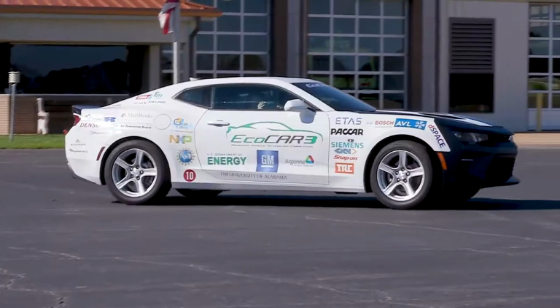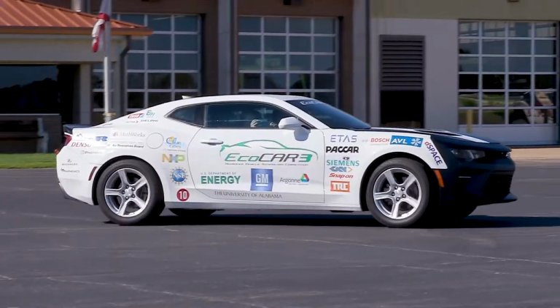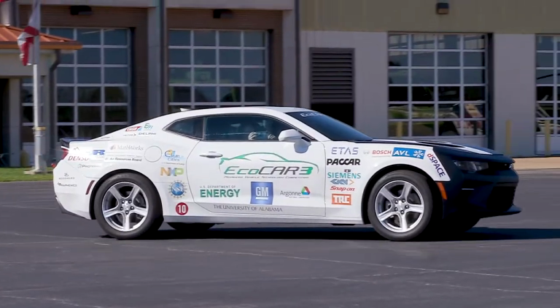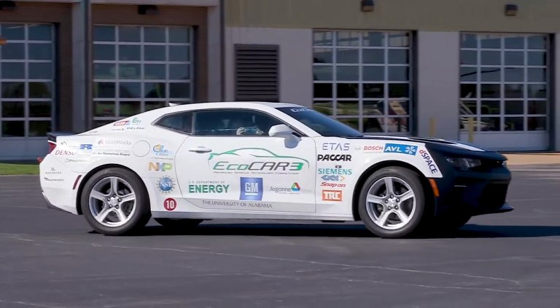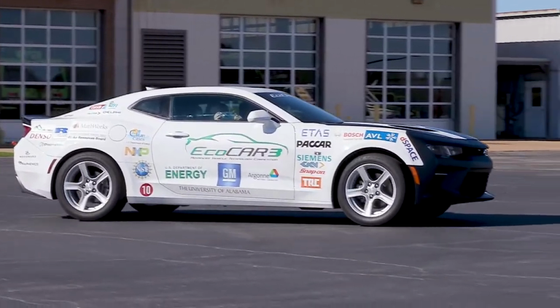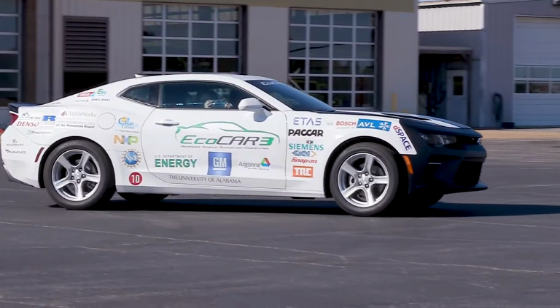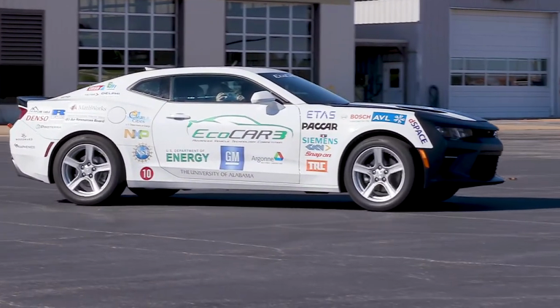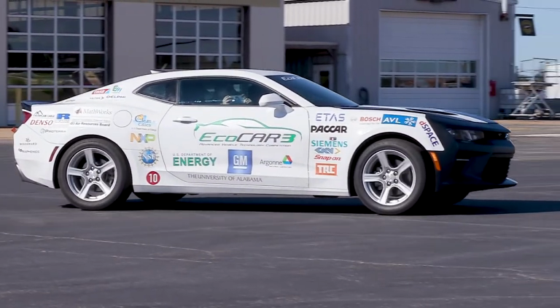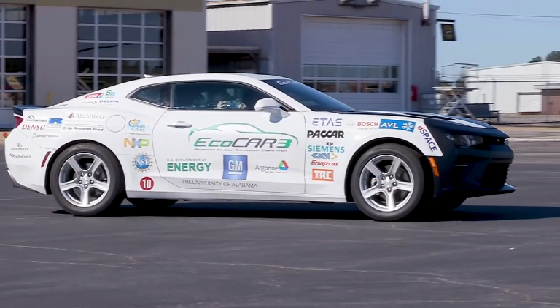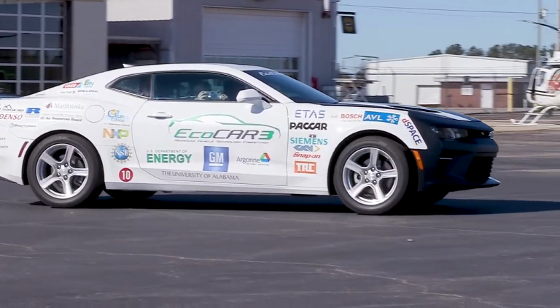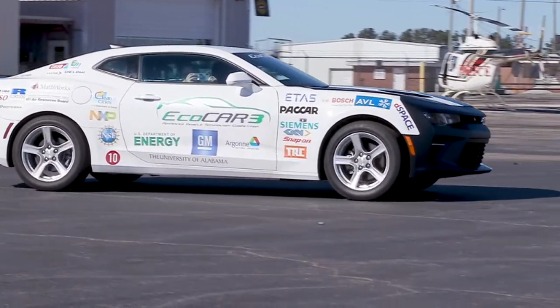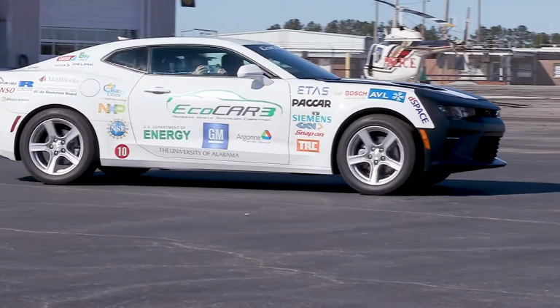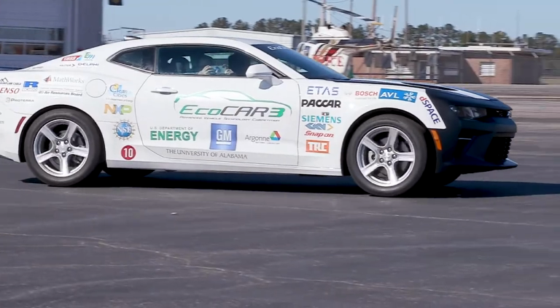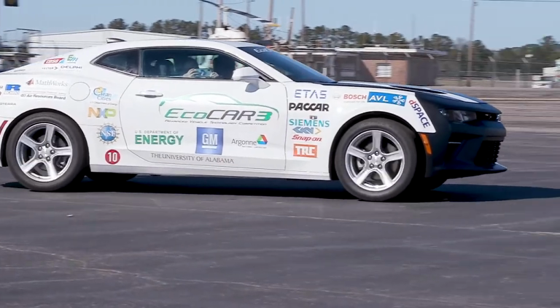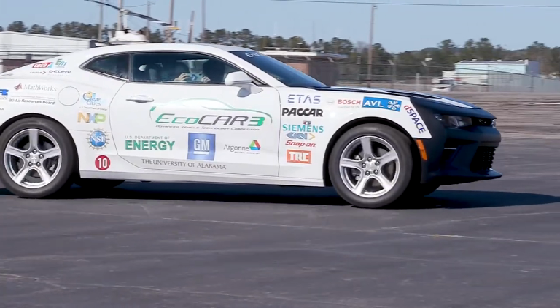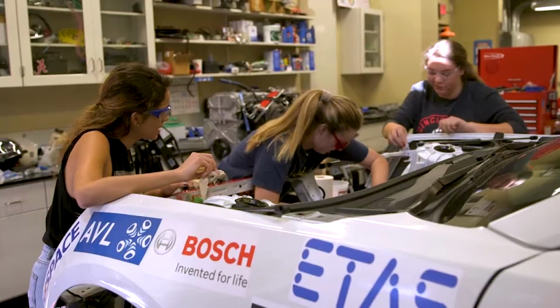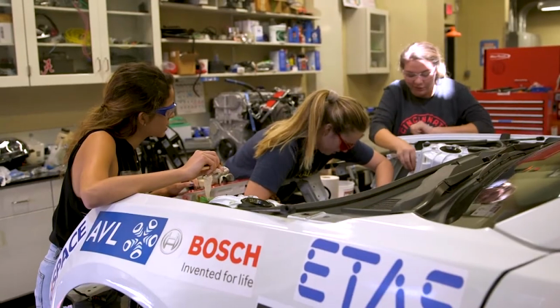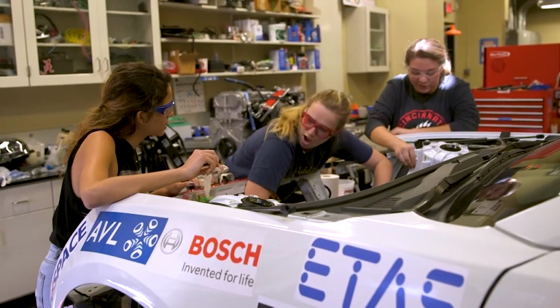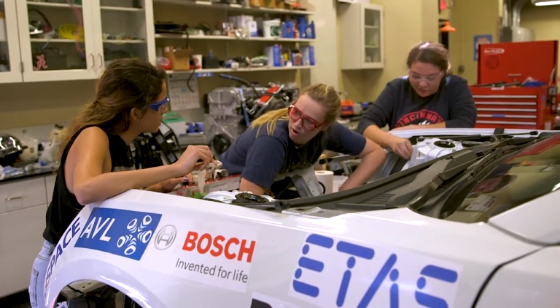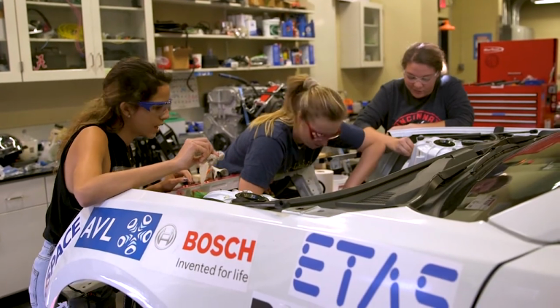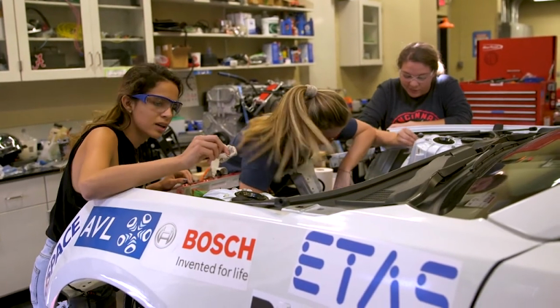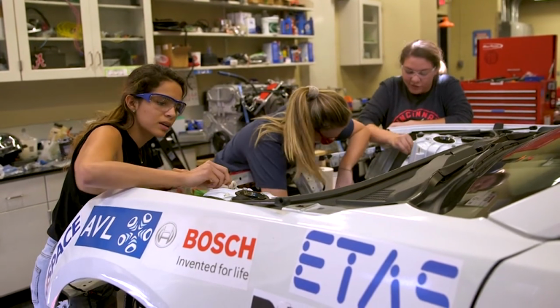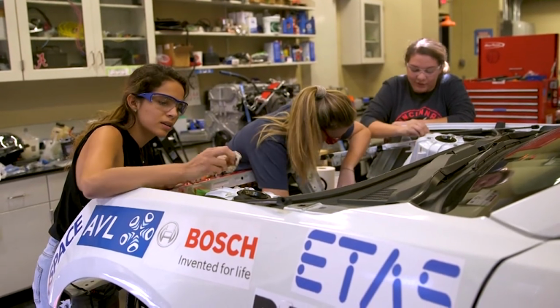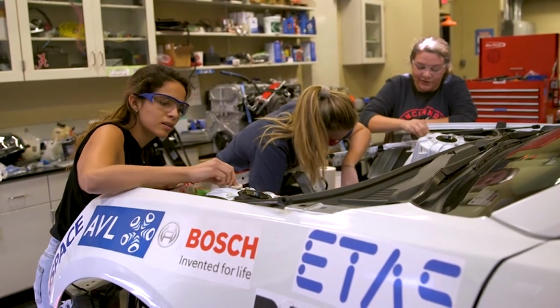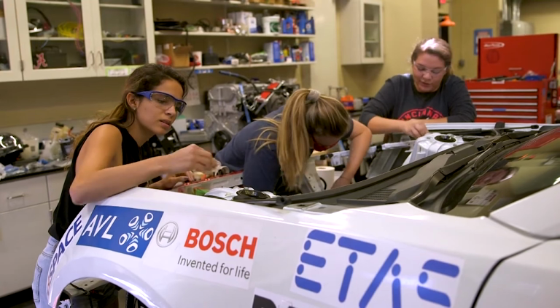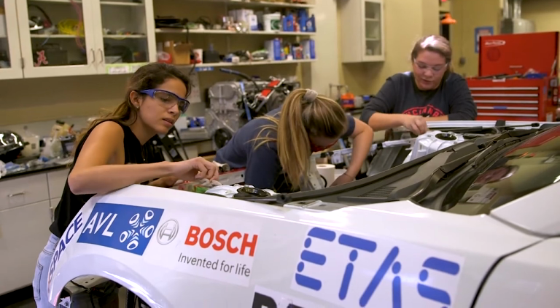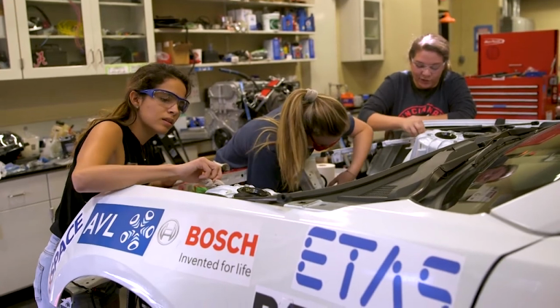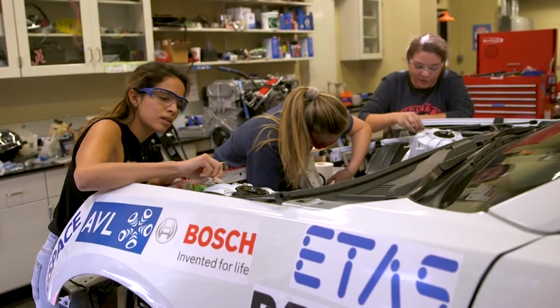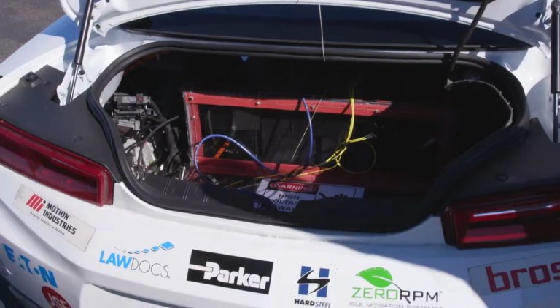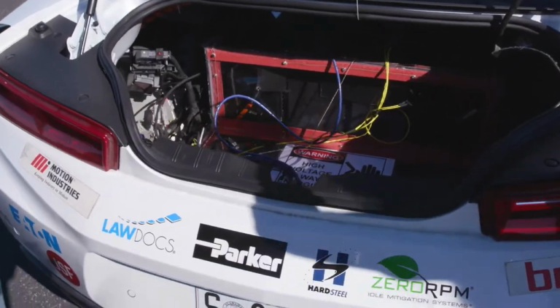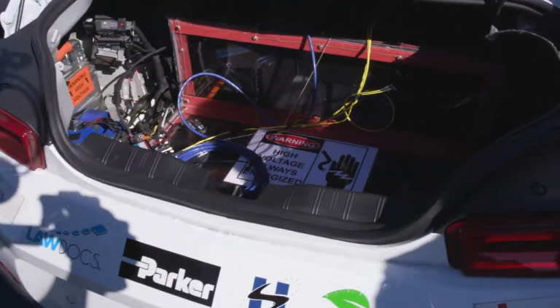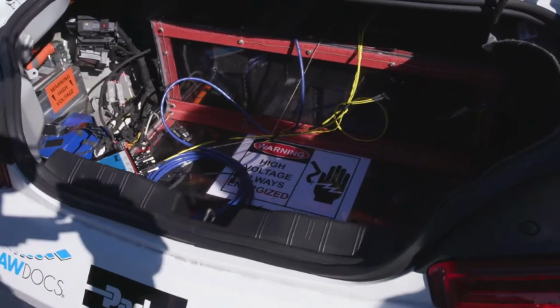The first year and a half were spent working on the design and simulating the car. Ever since year two we've been working on getting our design into the car, which includes two electric motors and a battery pack so we can operate in four different modes.